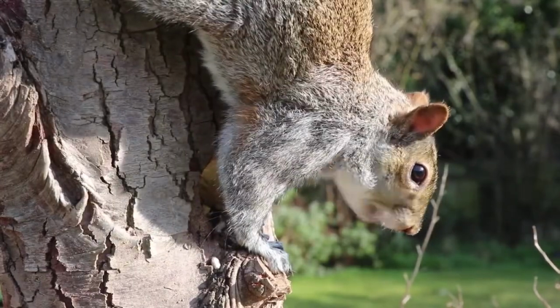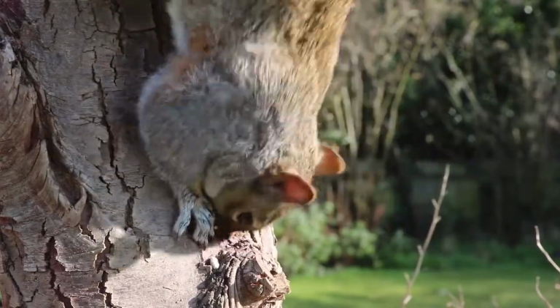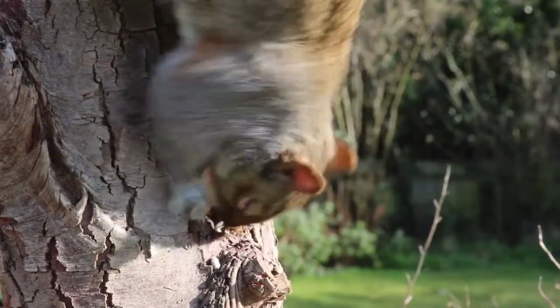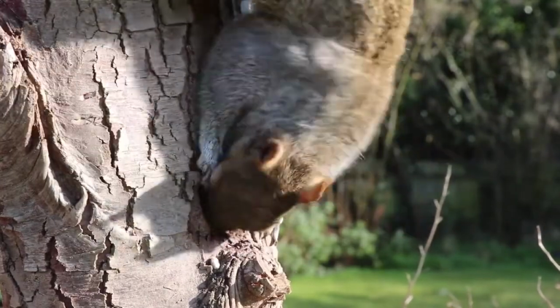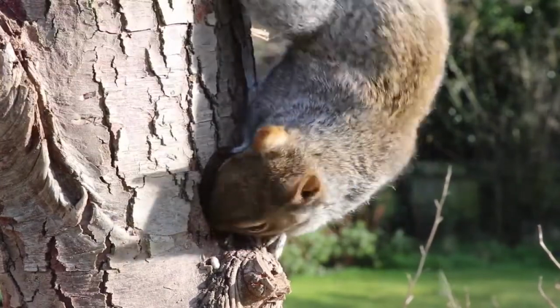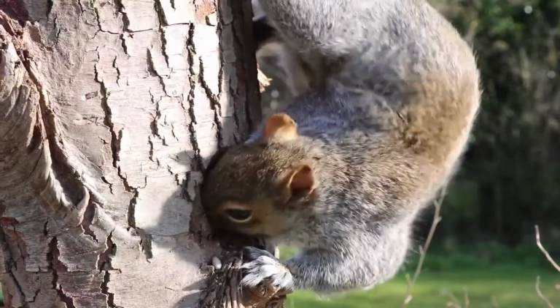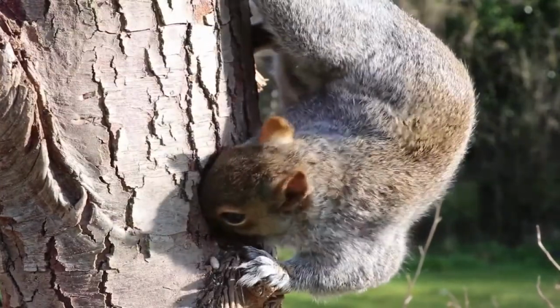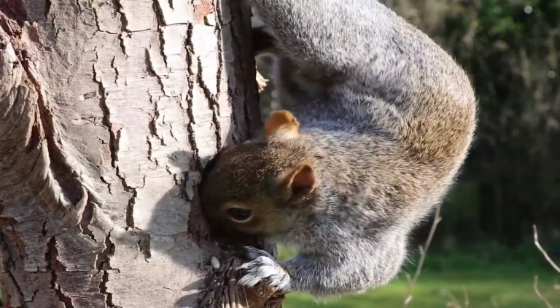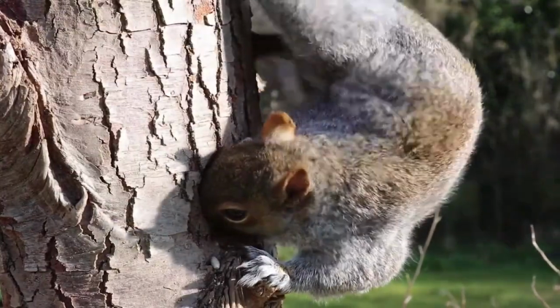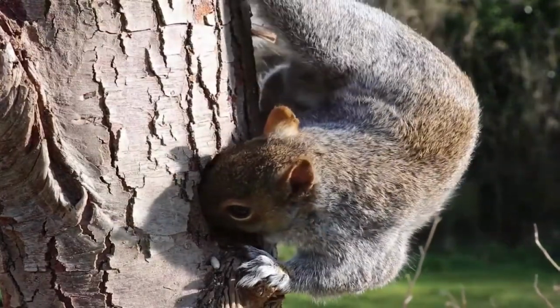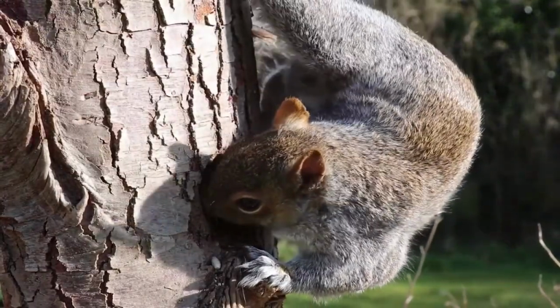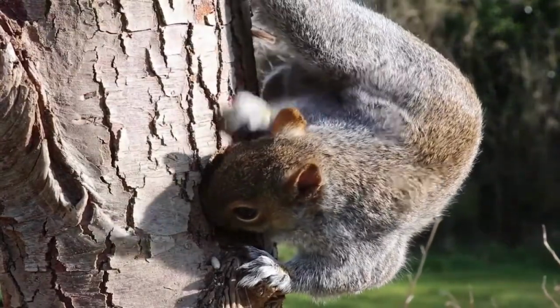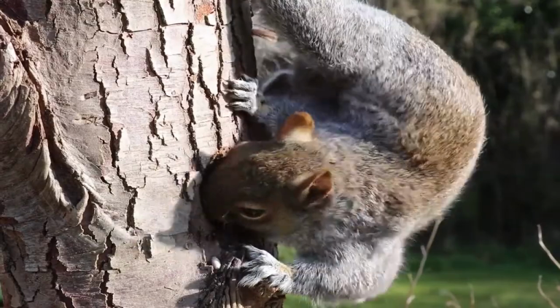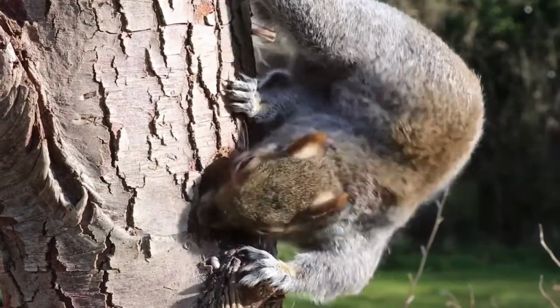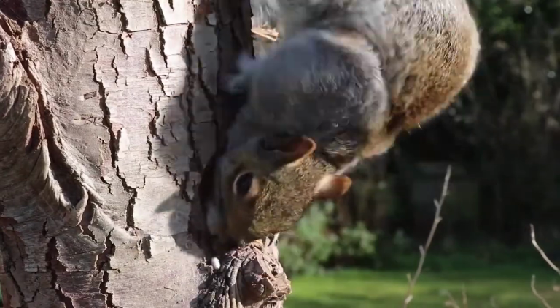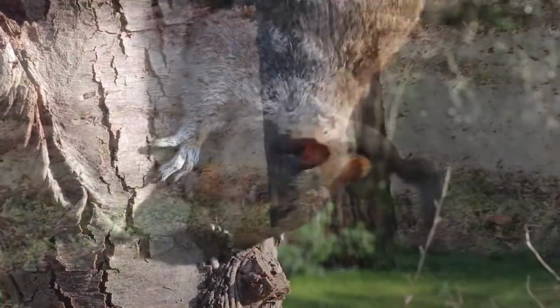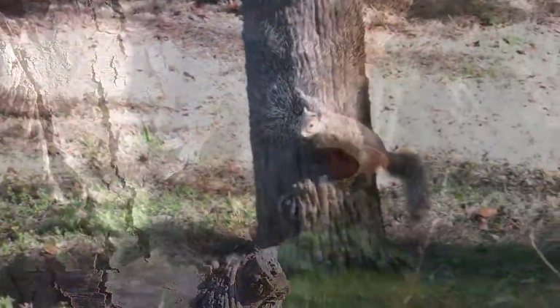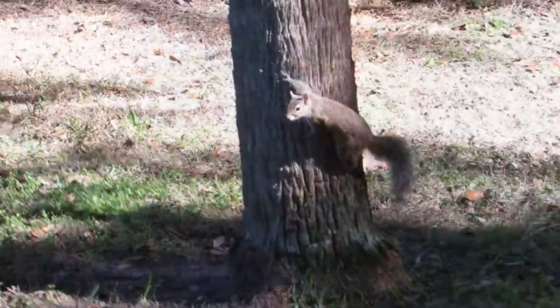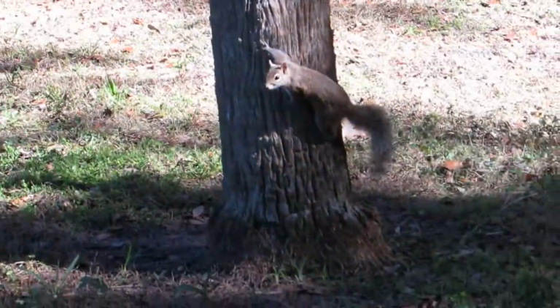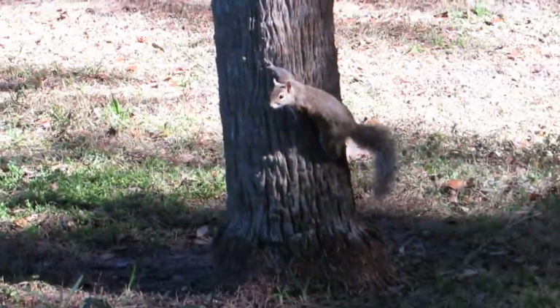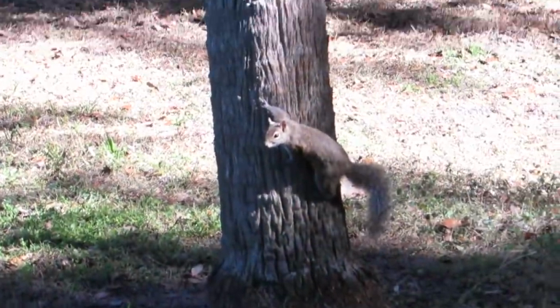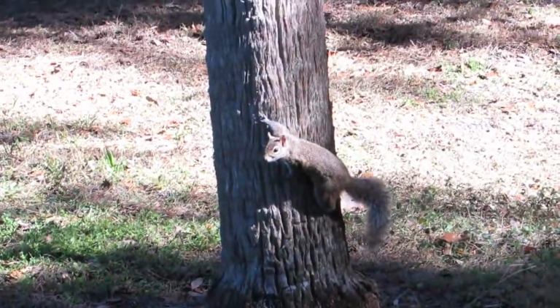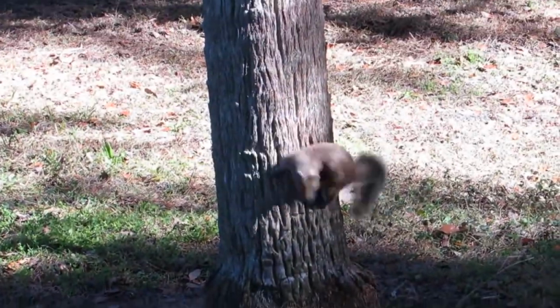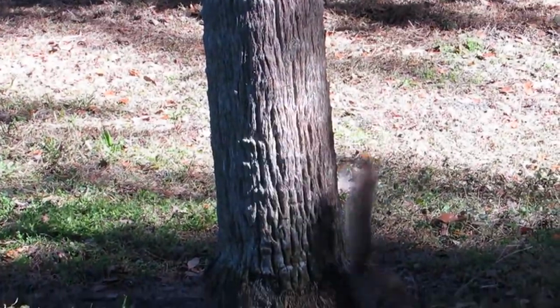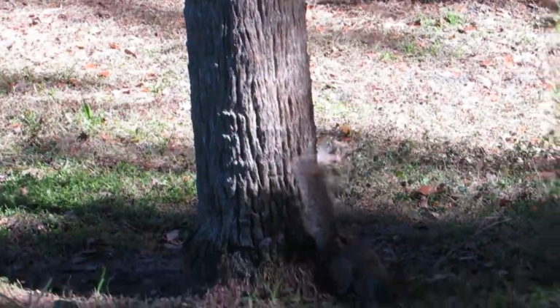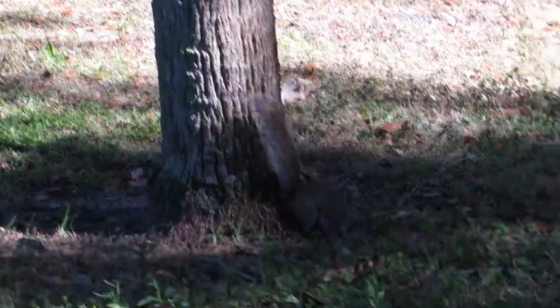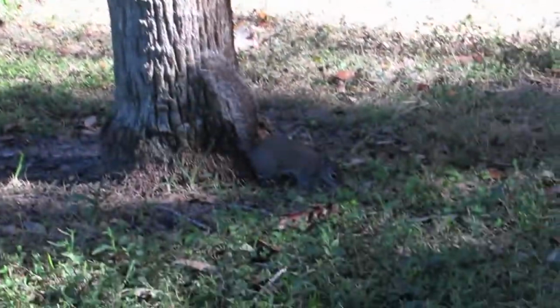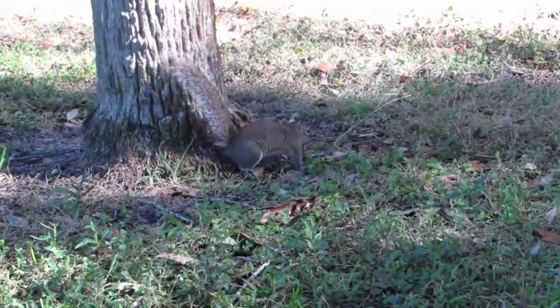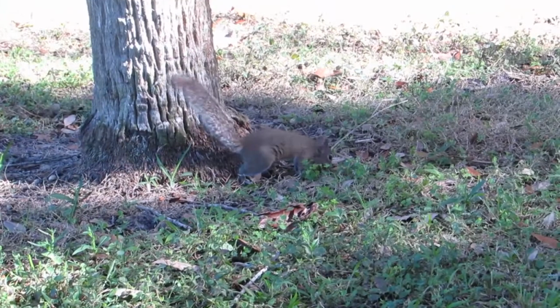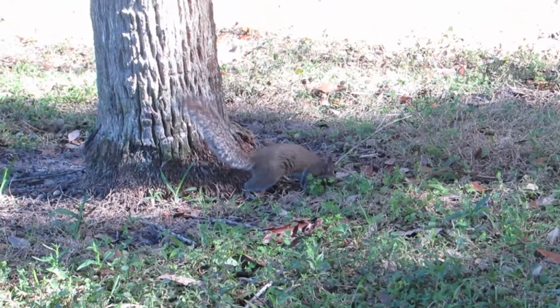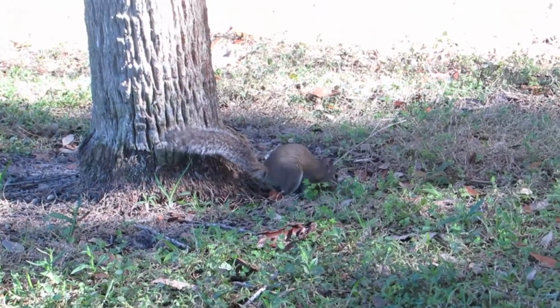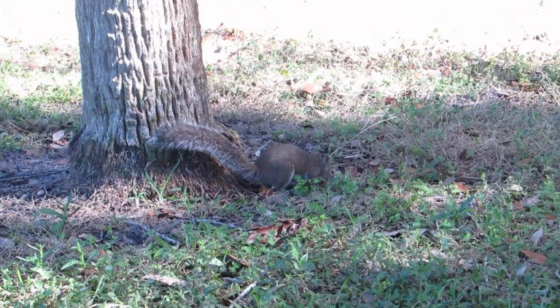Squirrels must continually chew on things like bark to file down their teeth. Squirrels are active during the daytime and can be seen storing or looking for food.